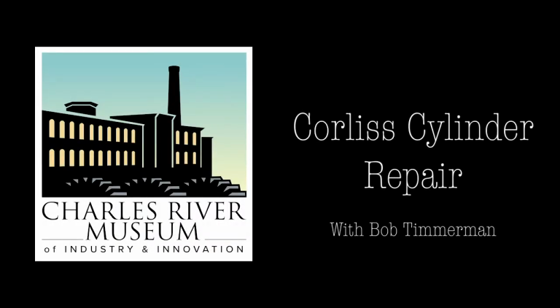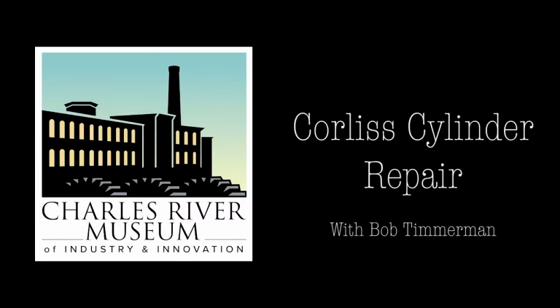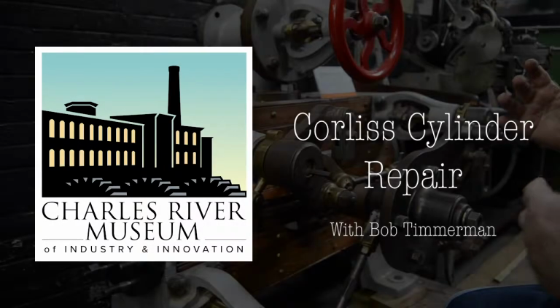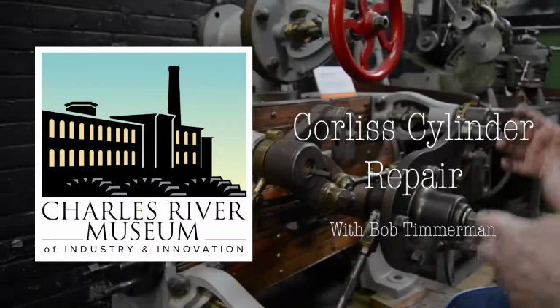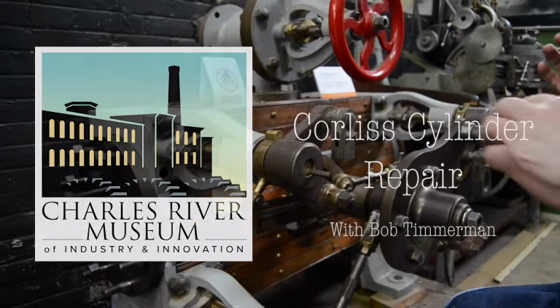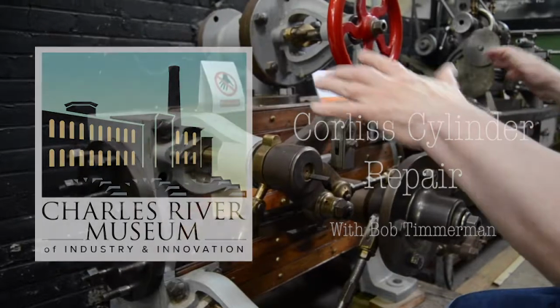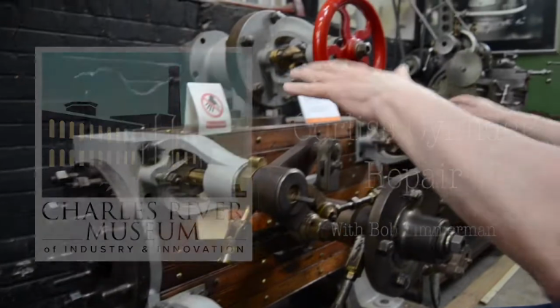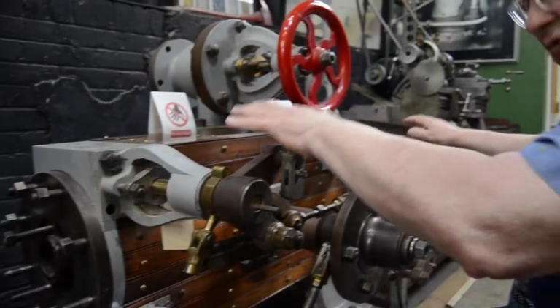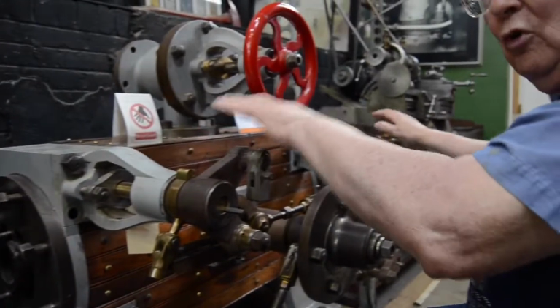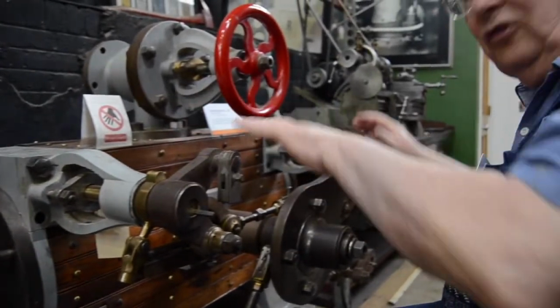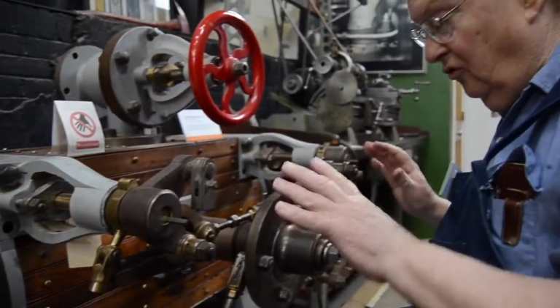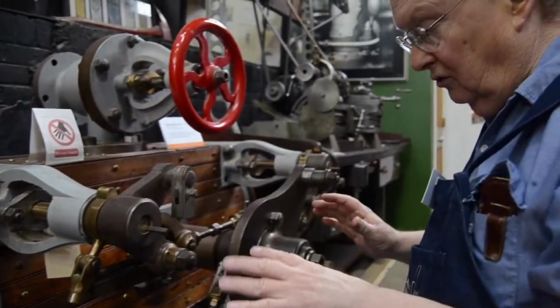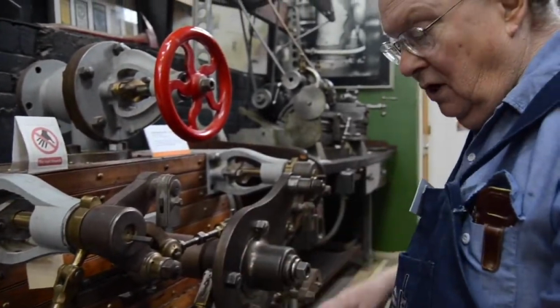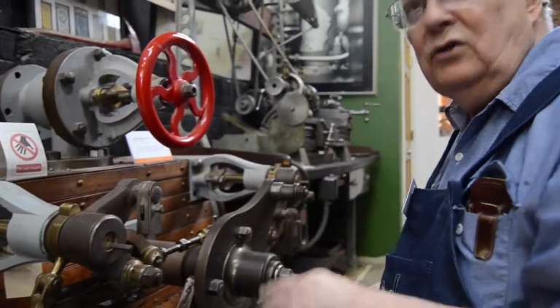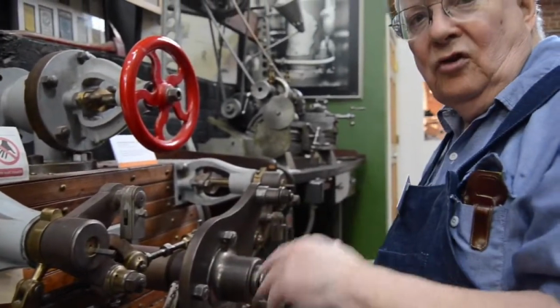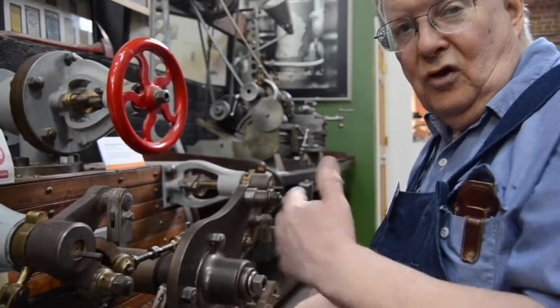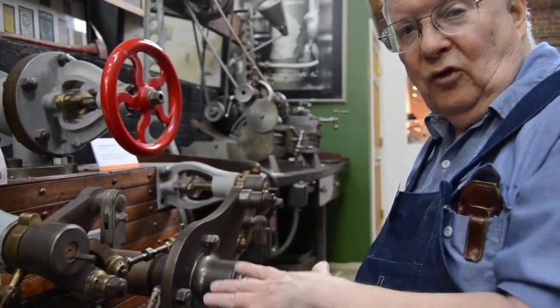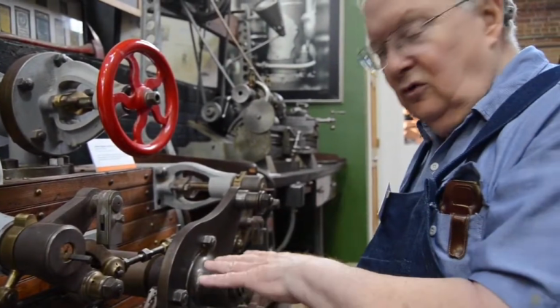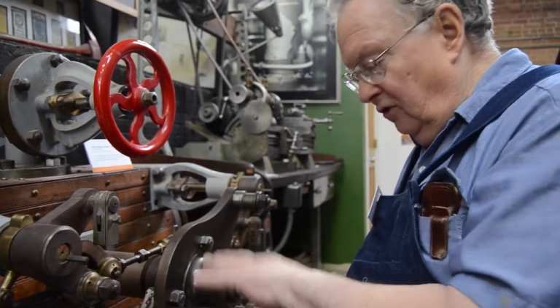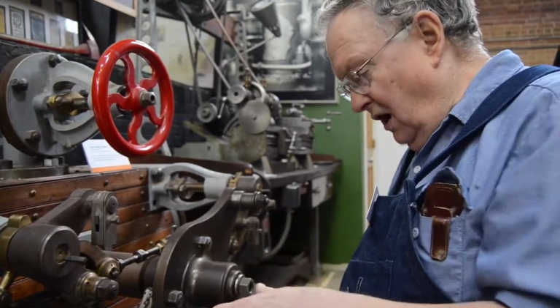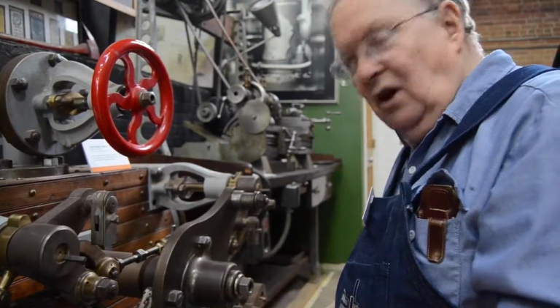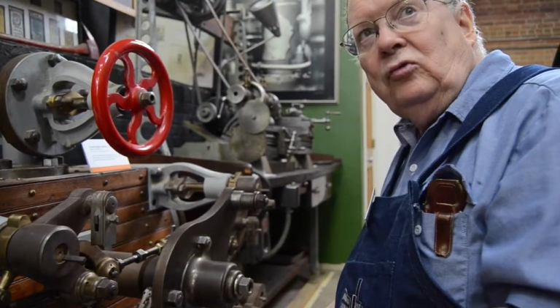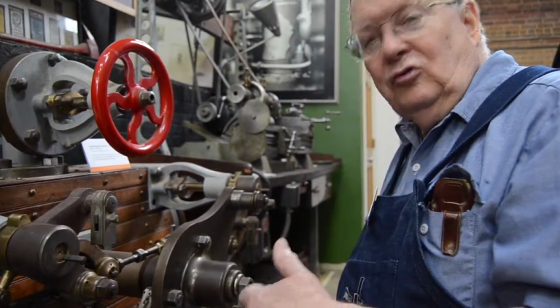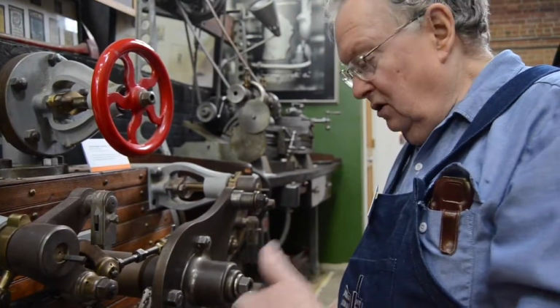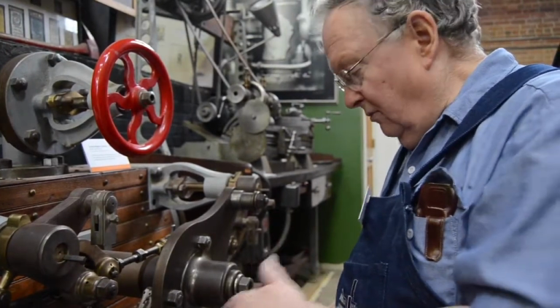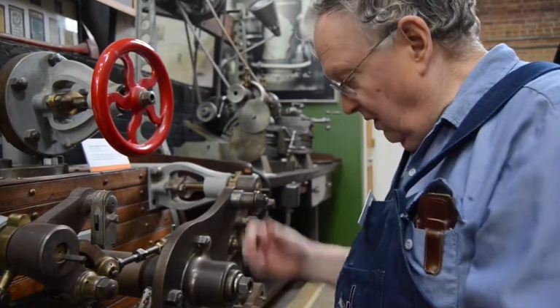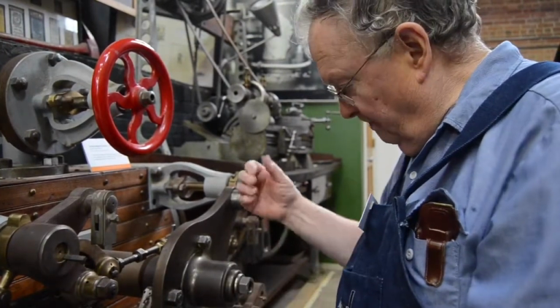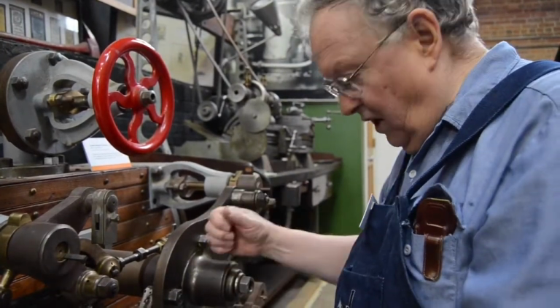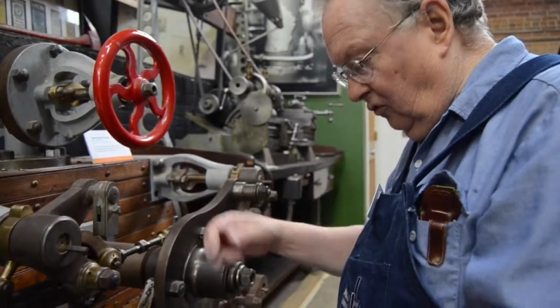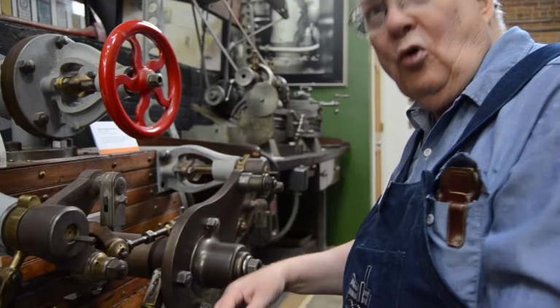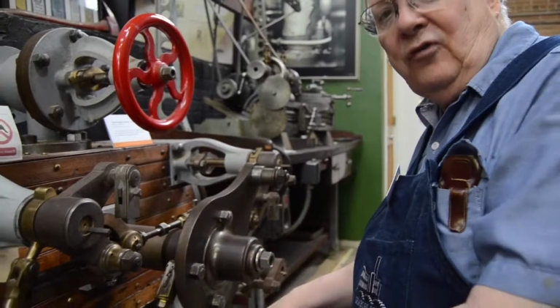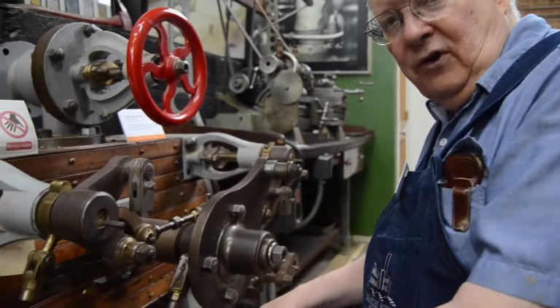What I am doing is getting this coreless engine cylinder in condition so that we can use it as a demonstration to demonstrate the action of the coreless valve gear.